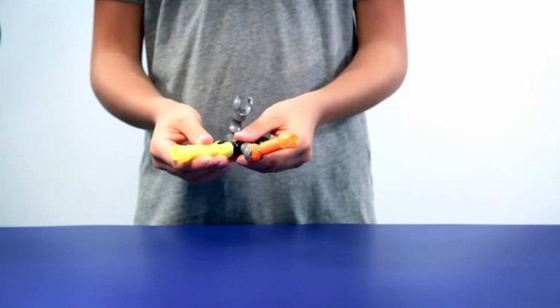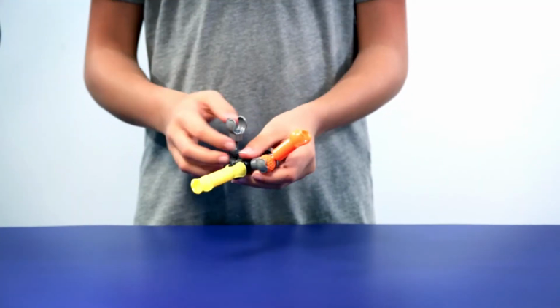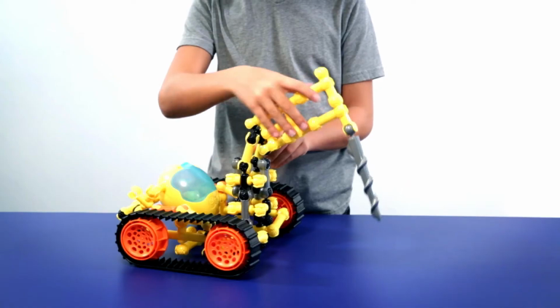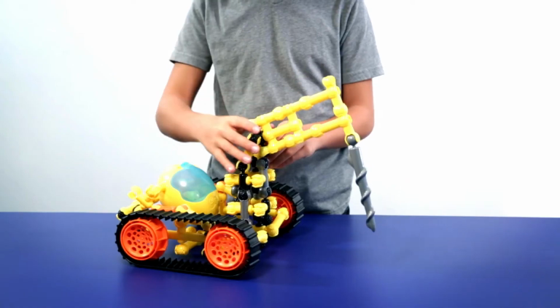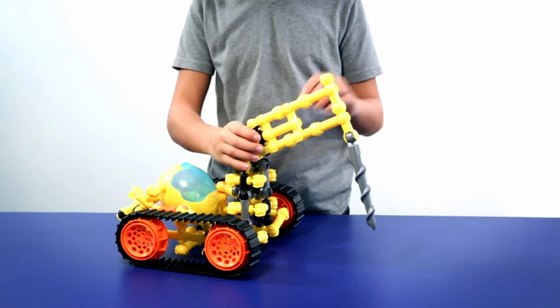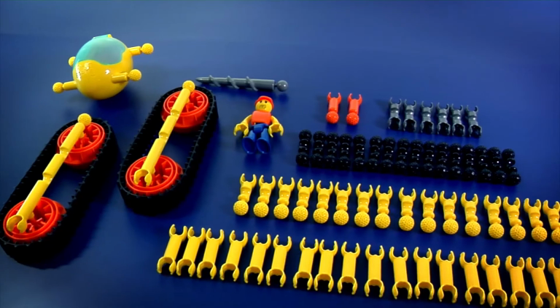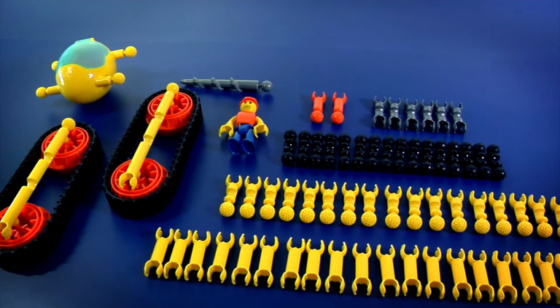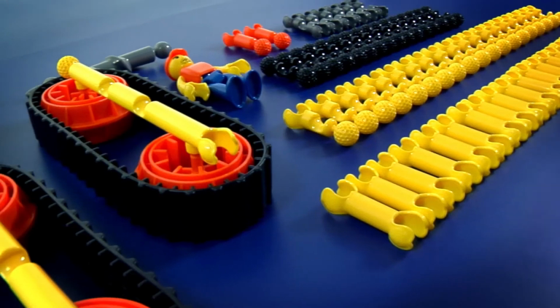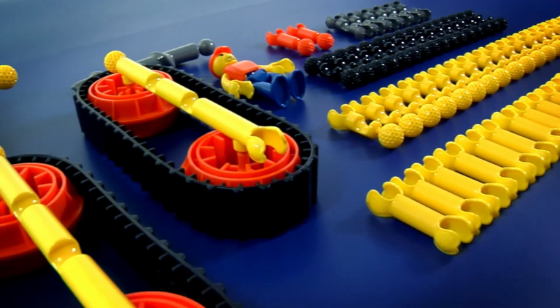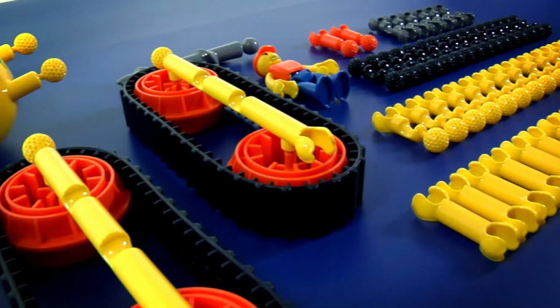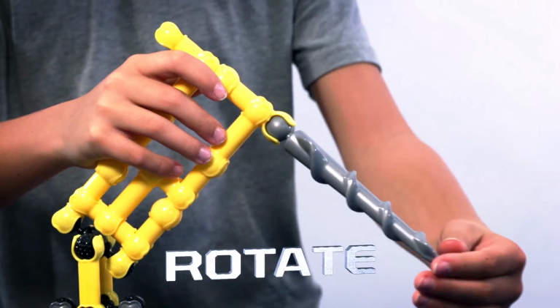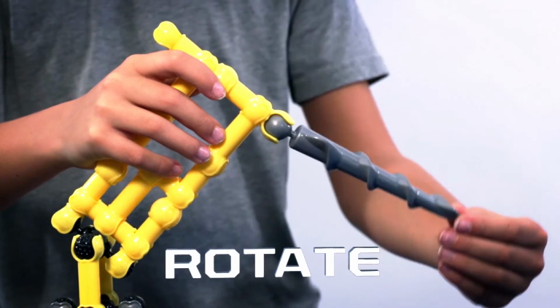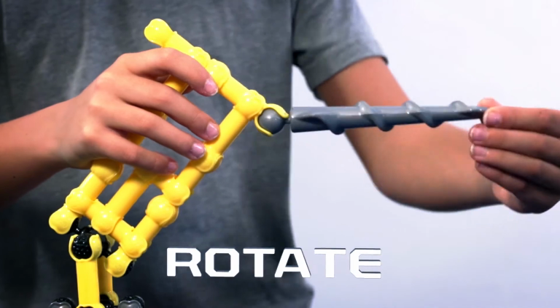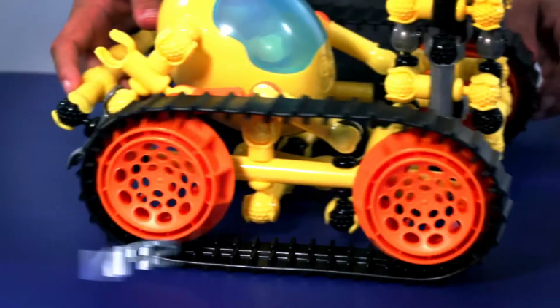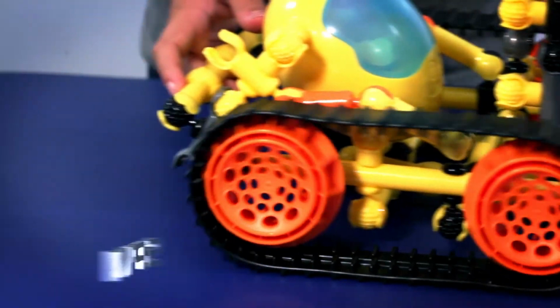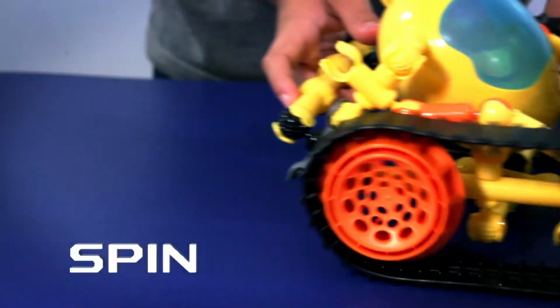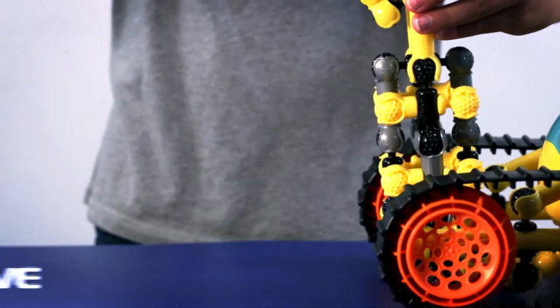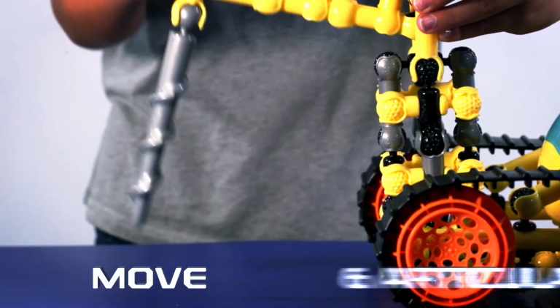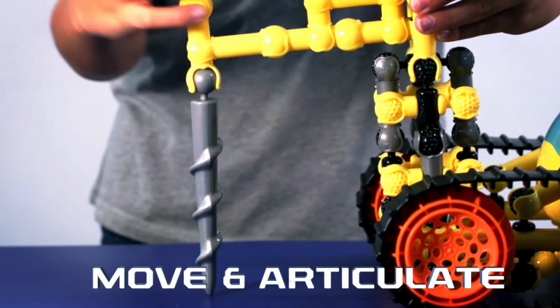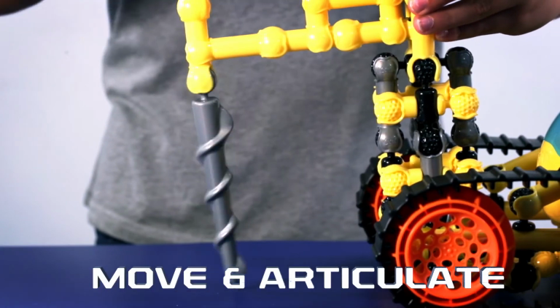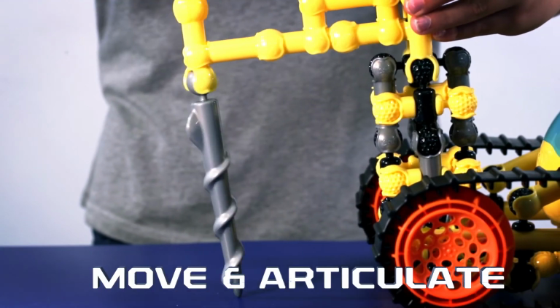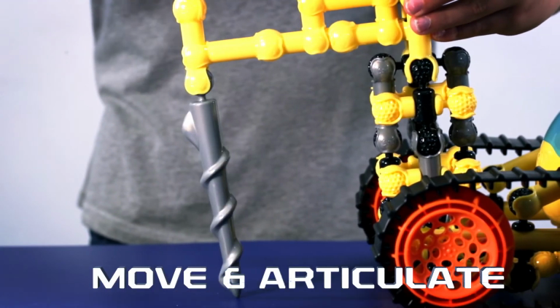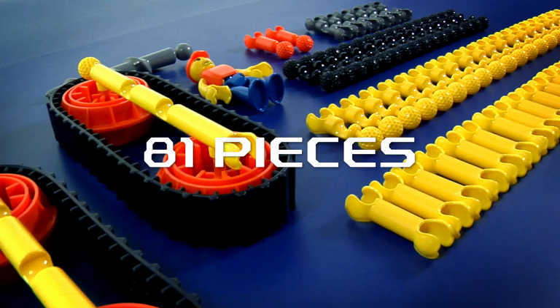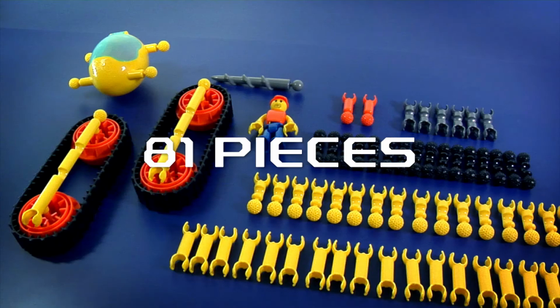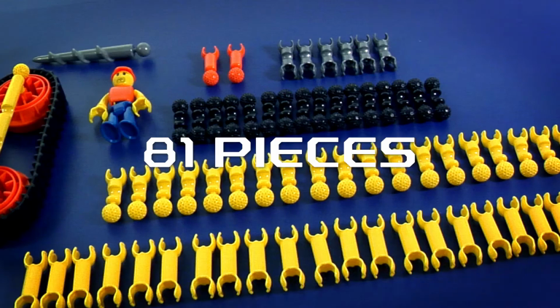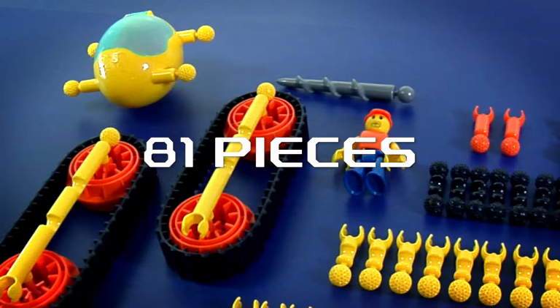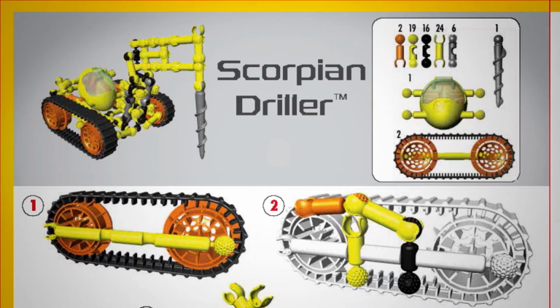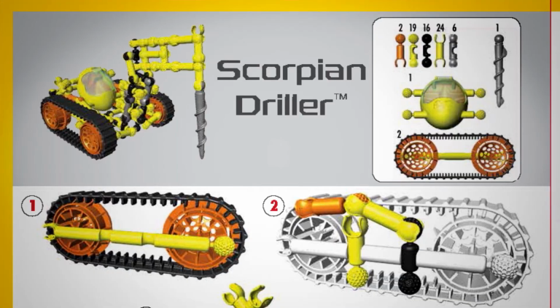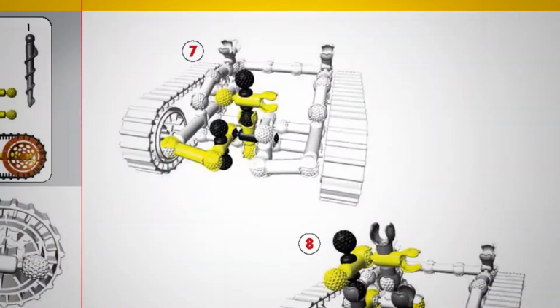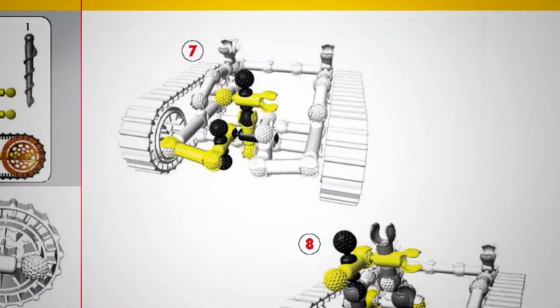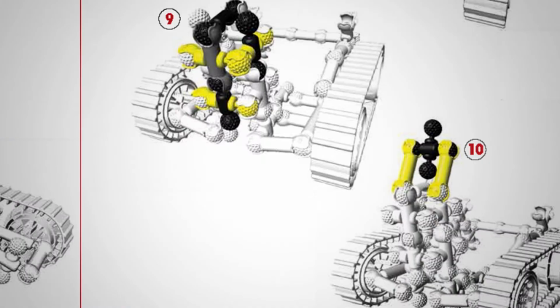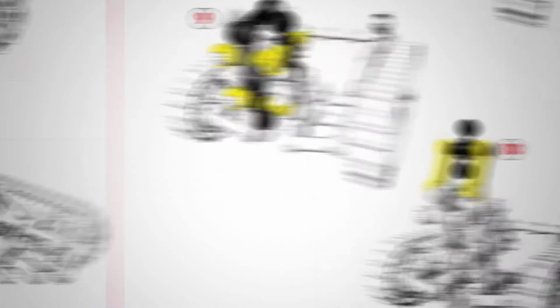ZOOB pieces form unique connections unlike any other construction set. Create joints that rotate, axles that spin, and objects that move and articulate. The kit comes with 81 pieces and step-by-step instructions for the driller and three alternate designs.